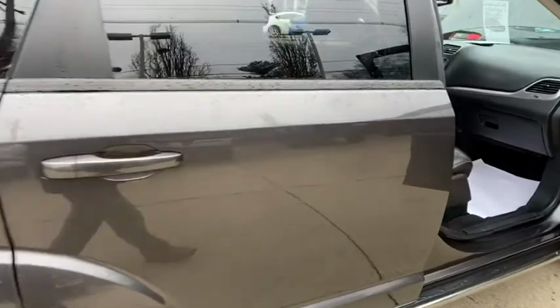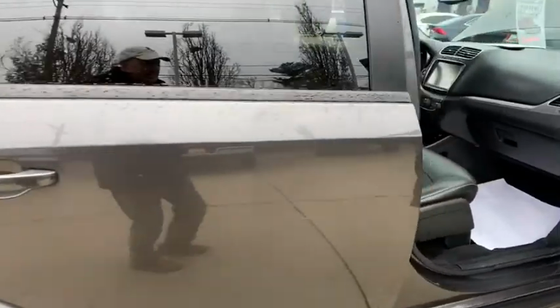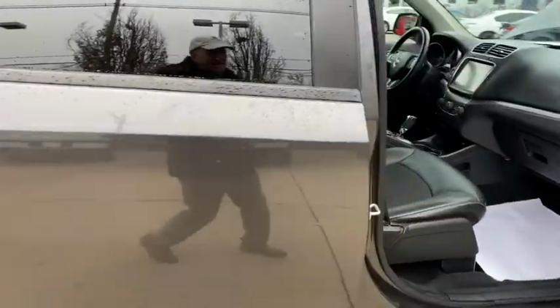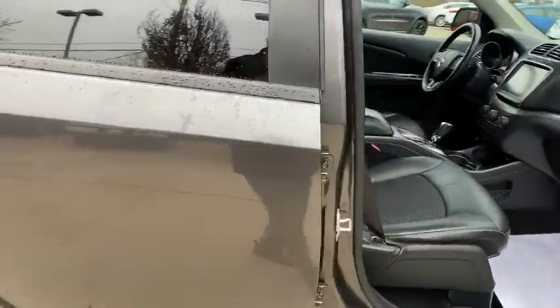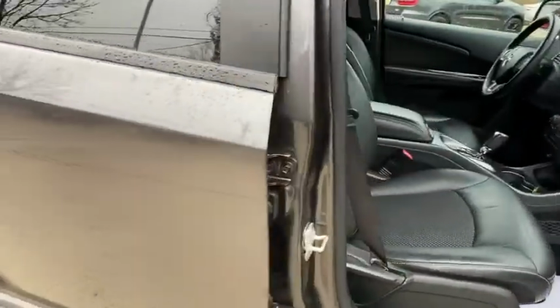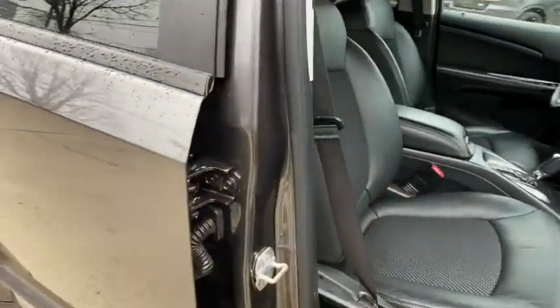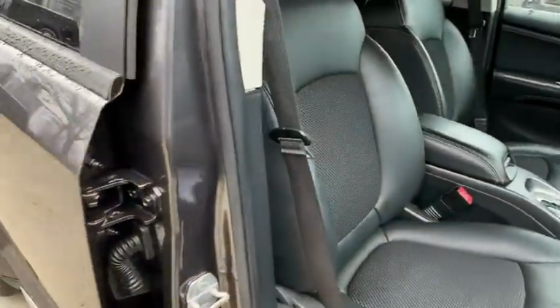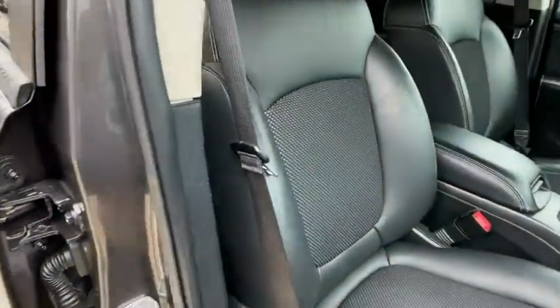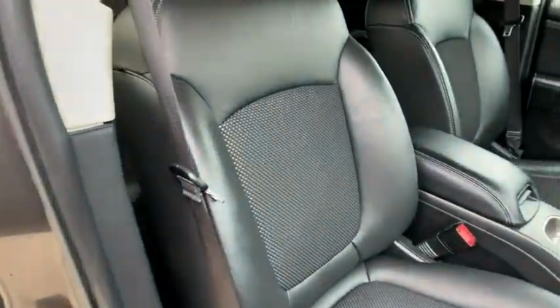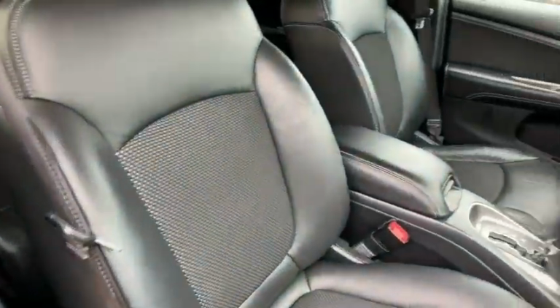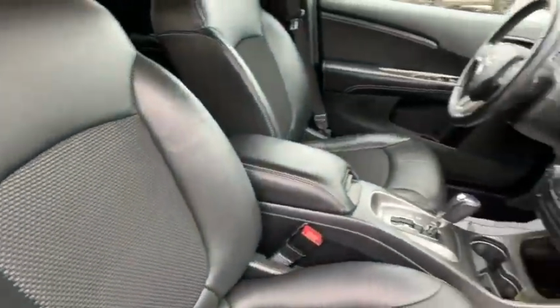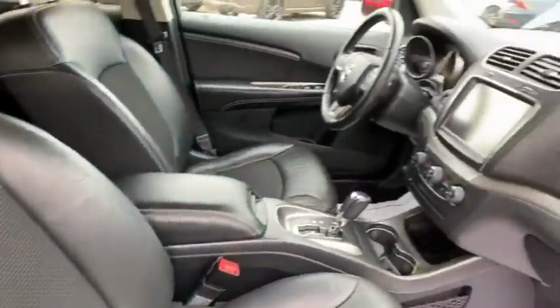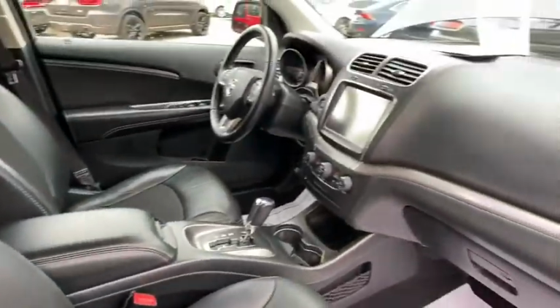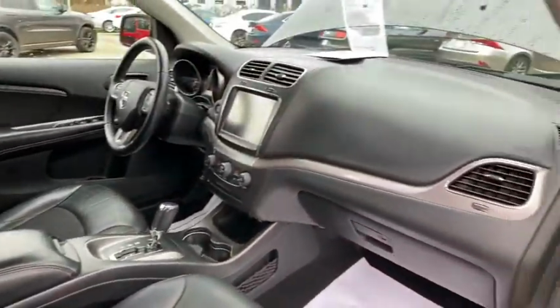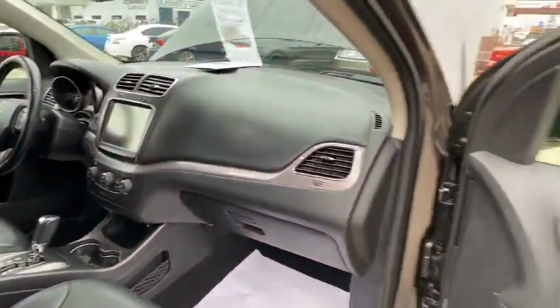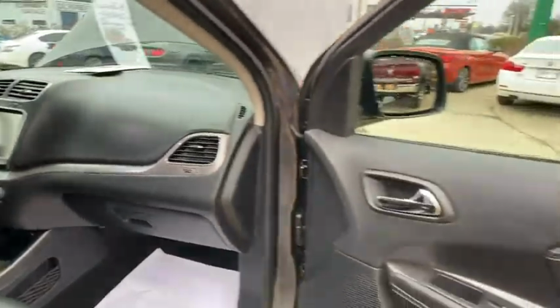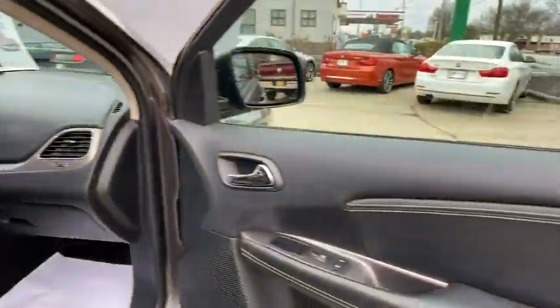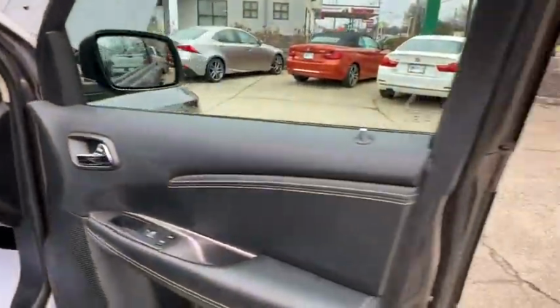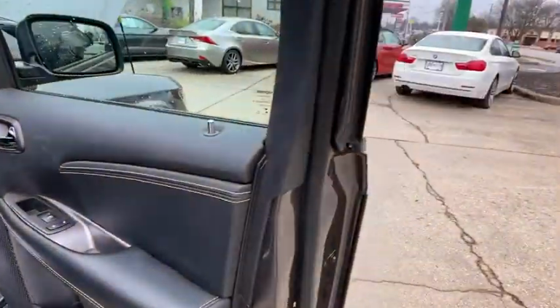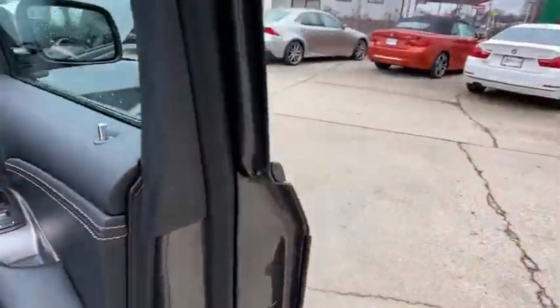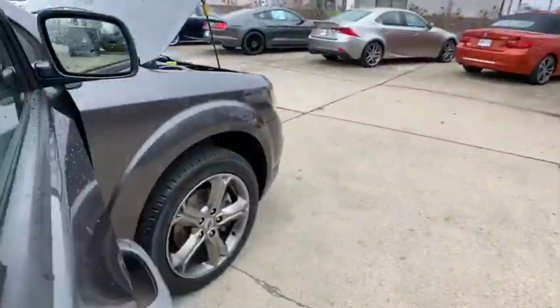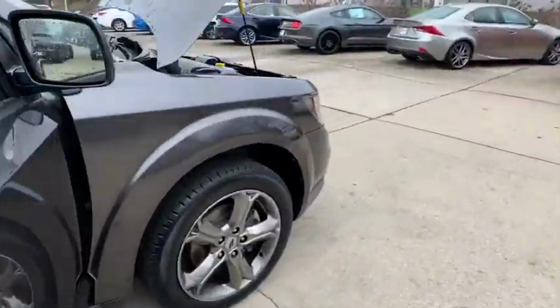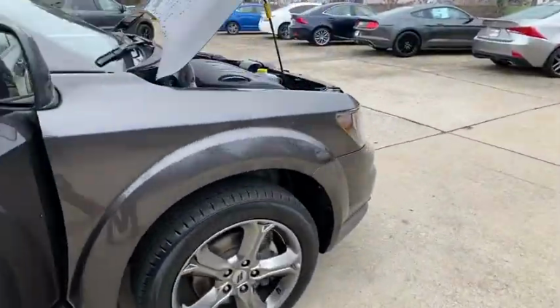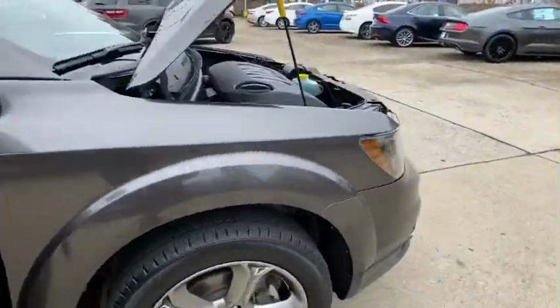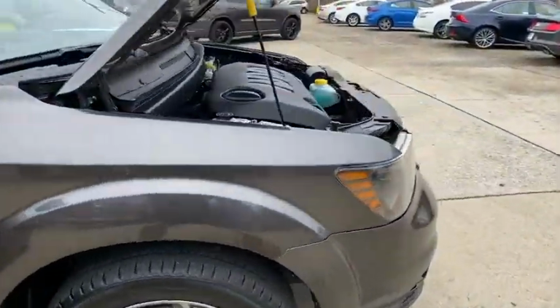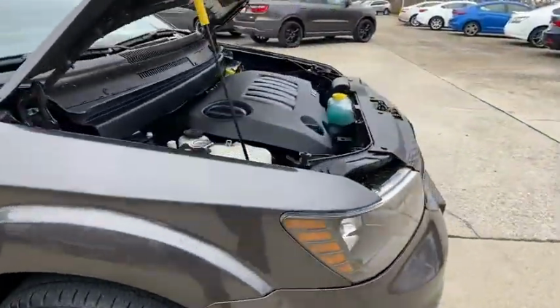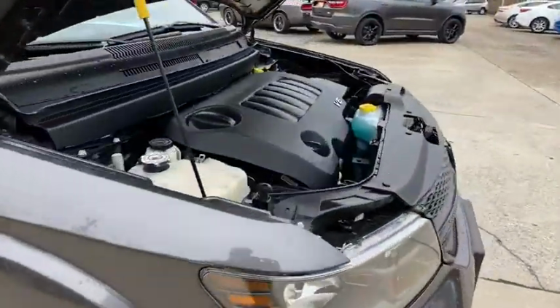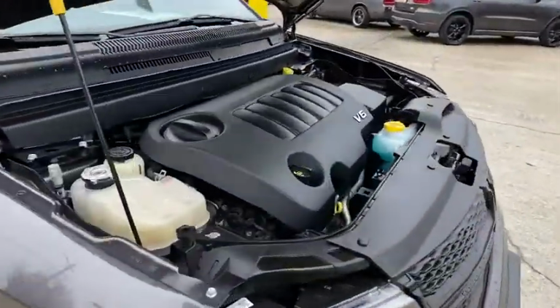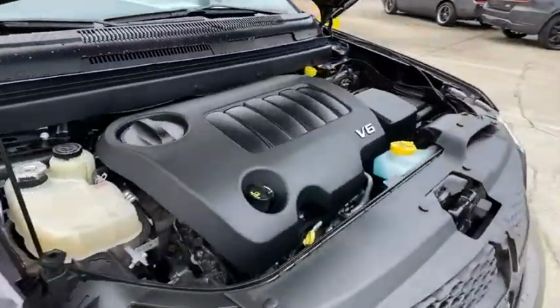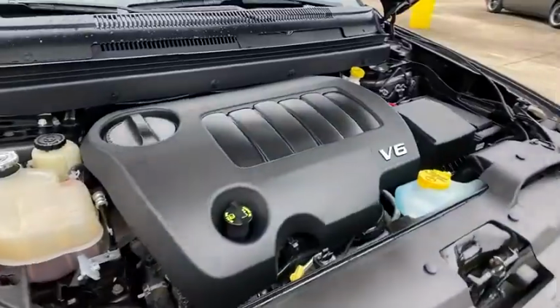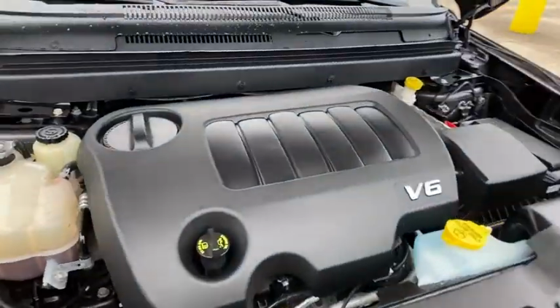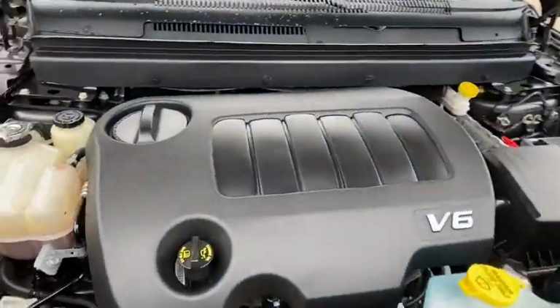Electronic stability control, tachometer, overhead console, remote keyless entry, panic alarm, brake assist, power driver's seat. This beauty is sure to make you the talk of the neighborhood, and it's really good.